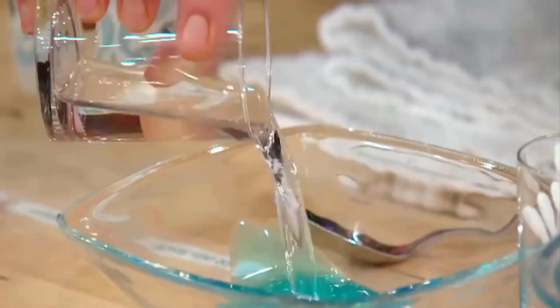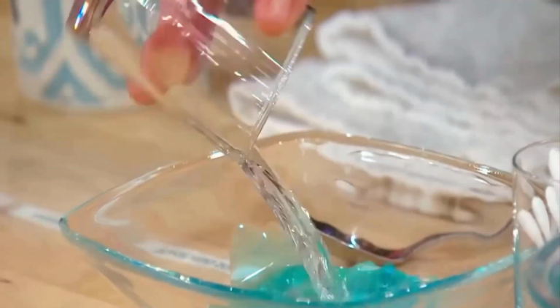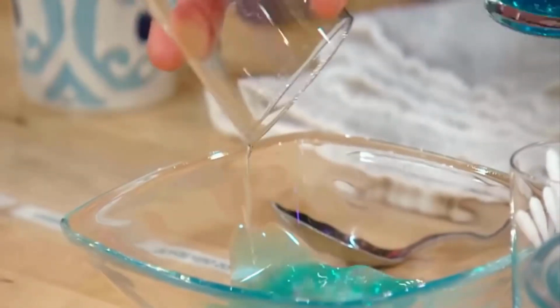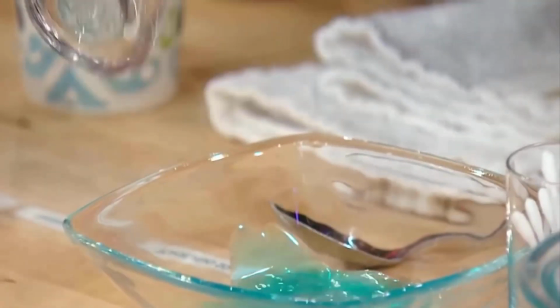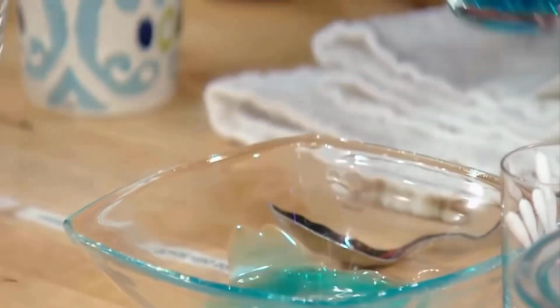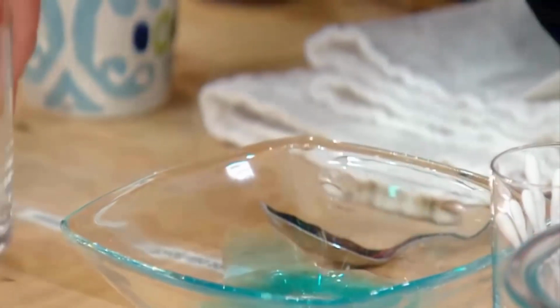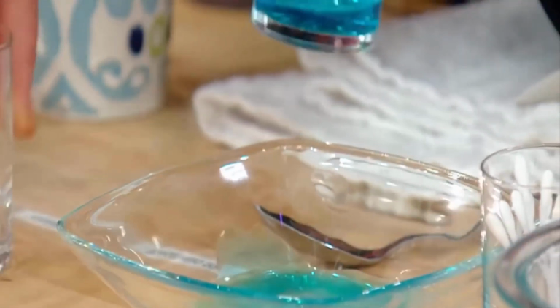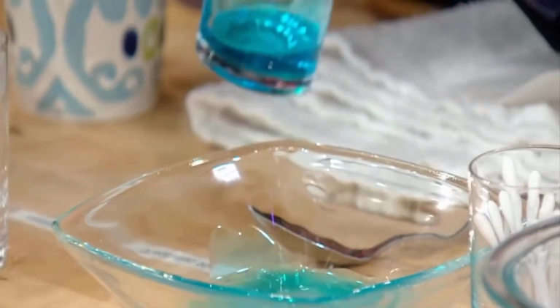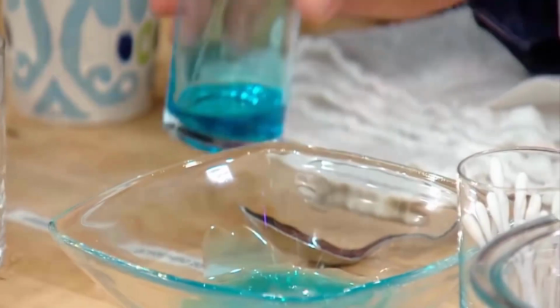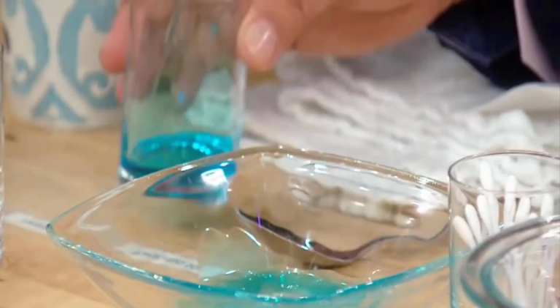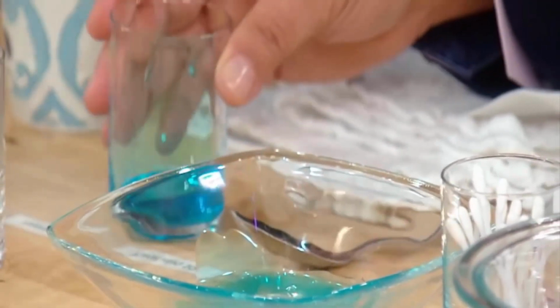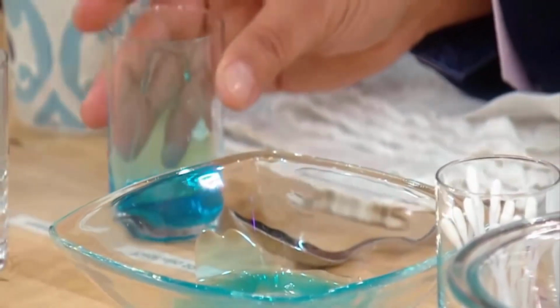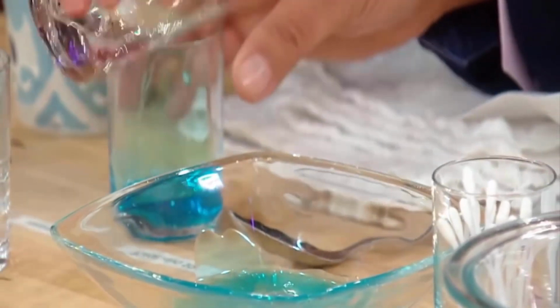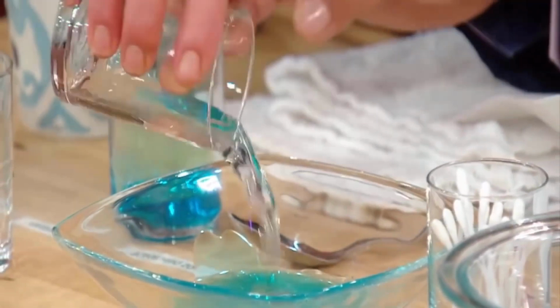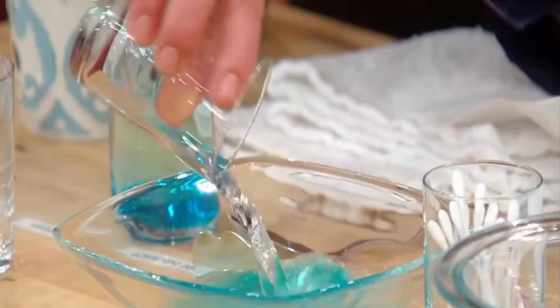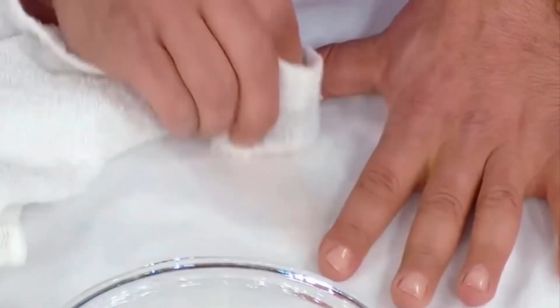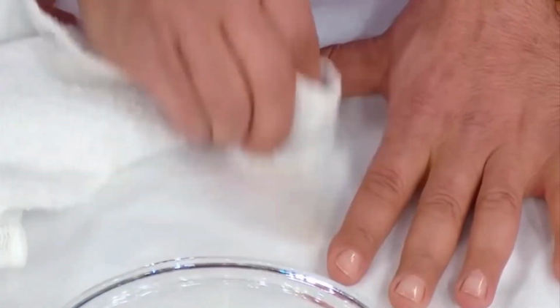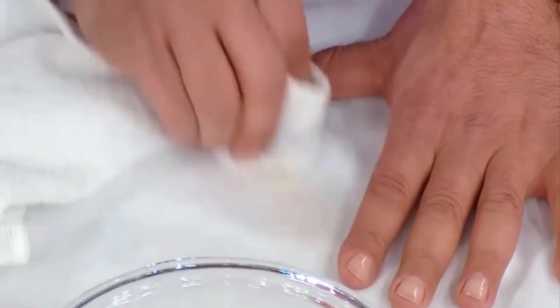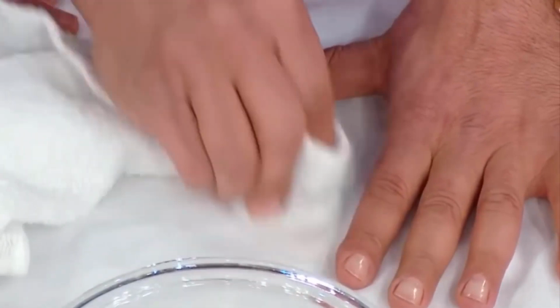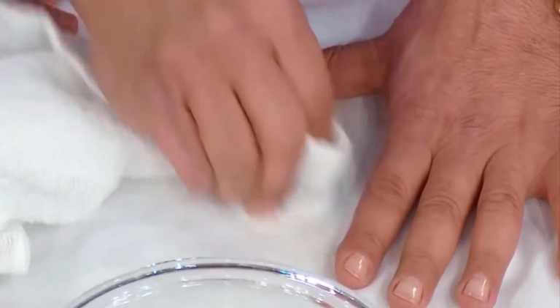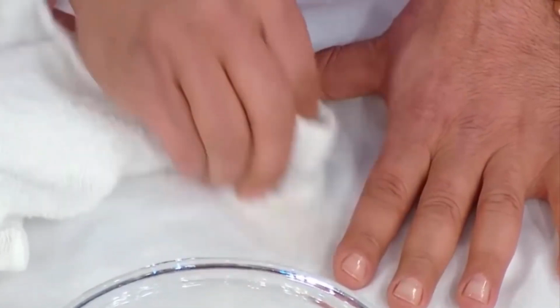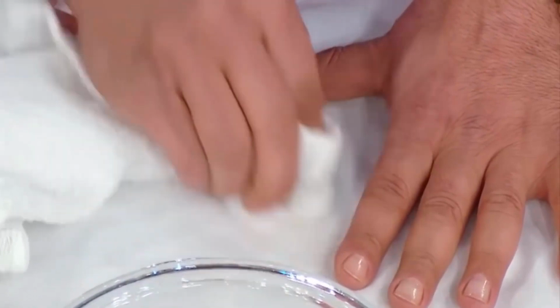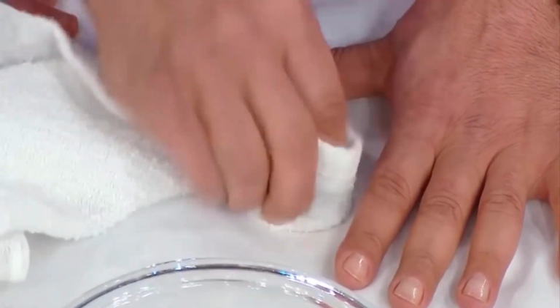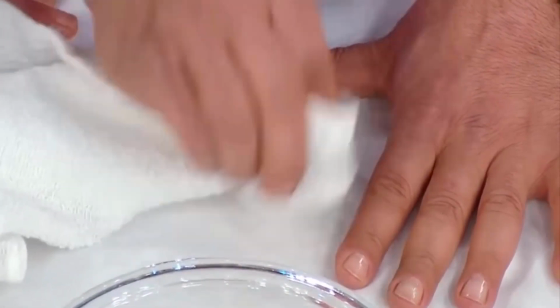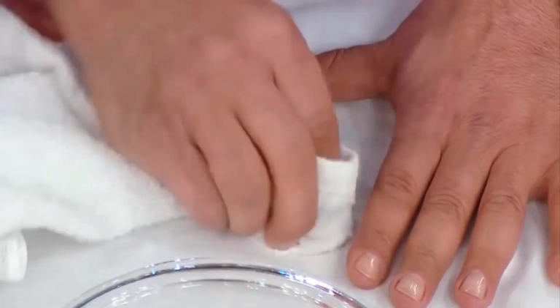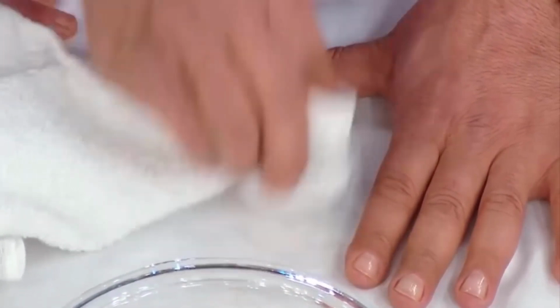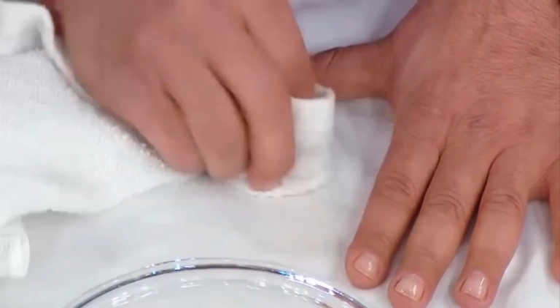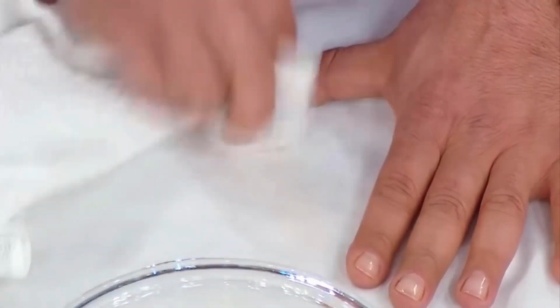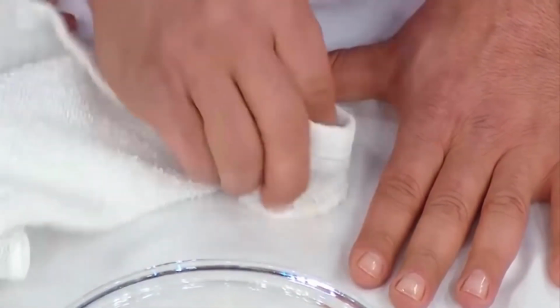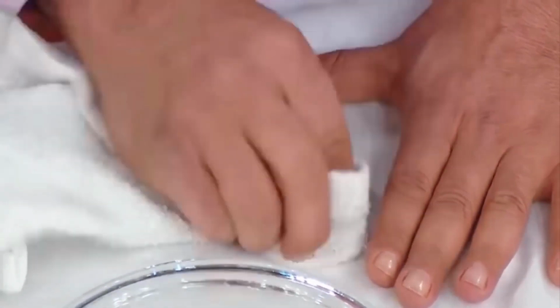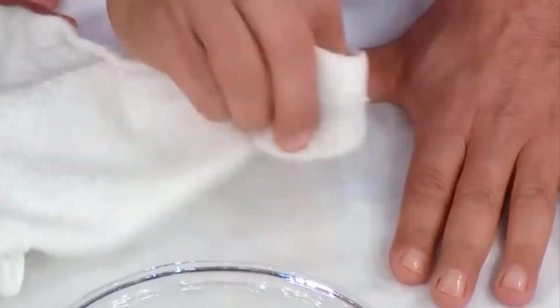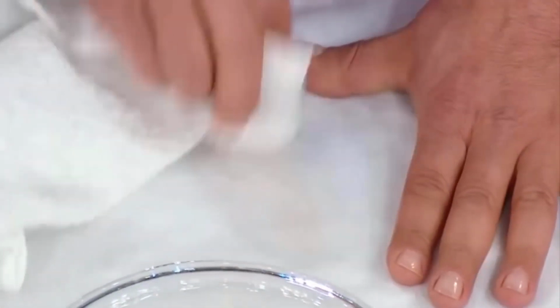Make a solution with rubbing alcohol, any liquid dish soap, and water. Mix it well, then dip a soft cloth in this solution and start to scrub the stained area with it. You will get good results by this method.